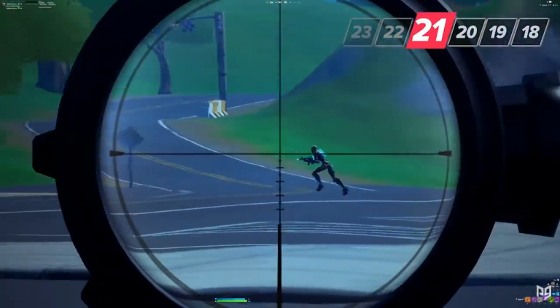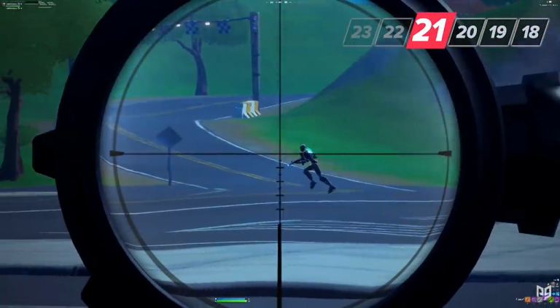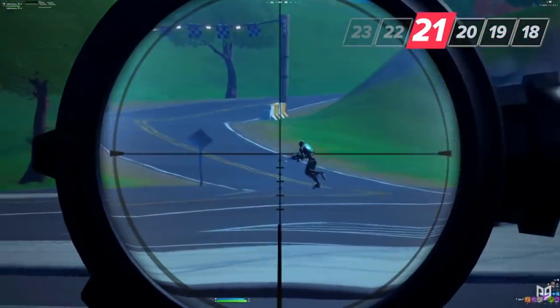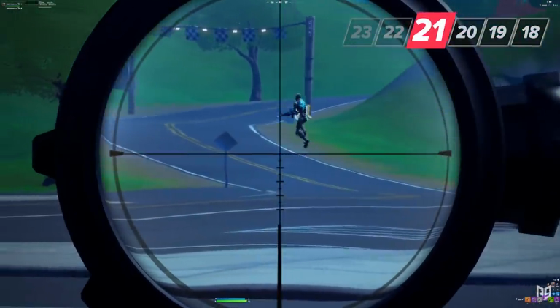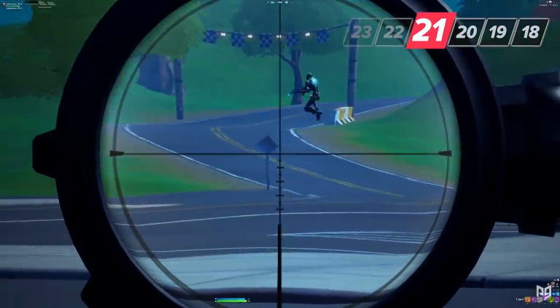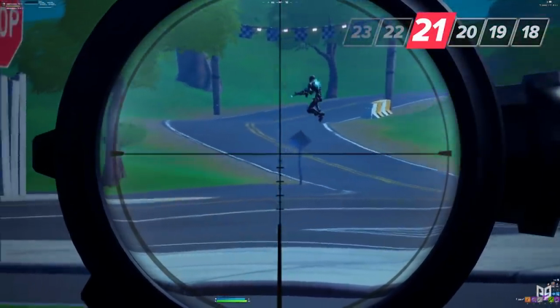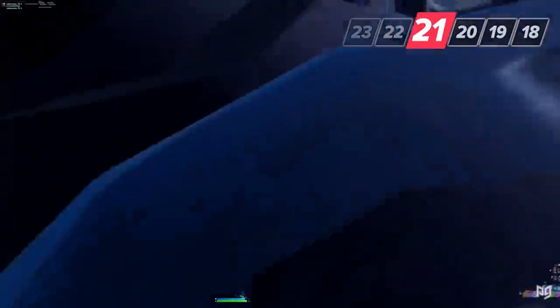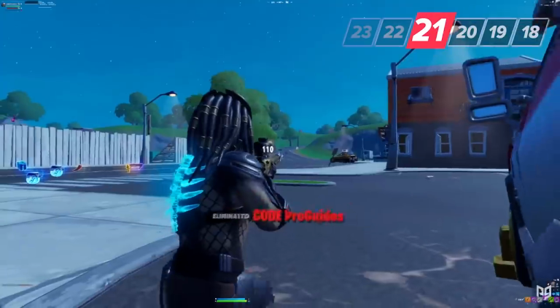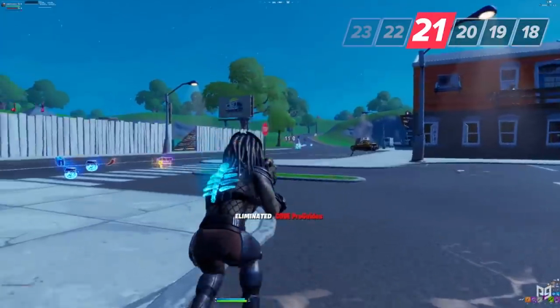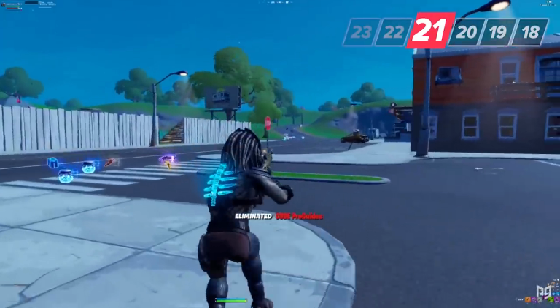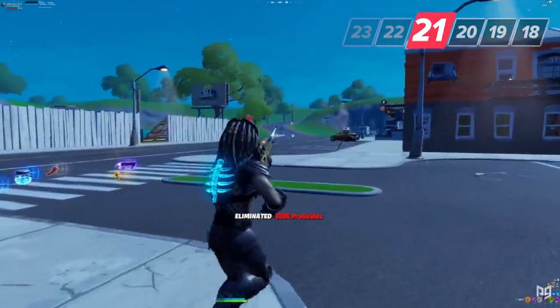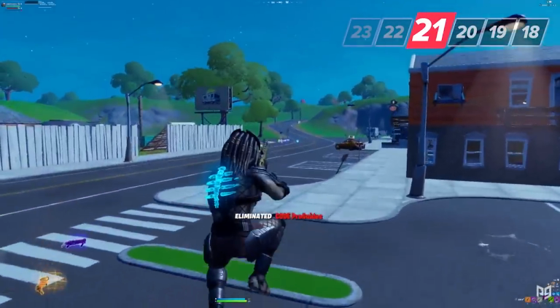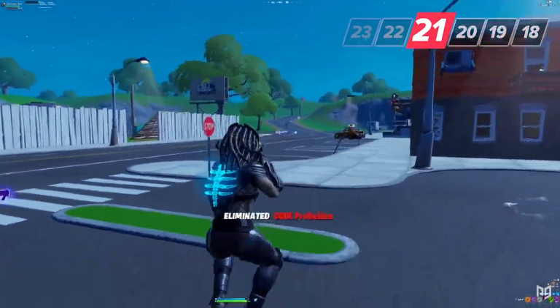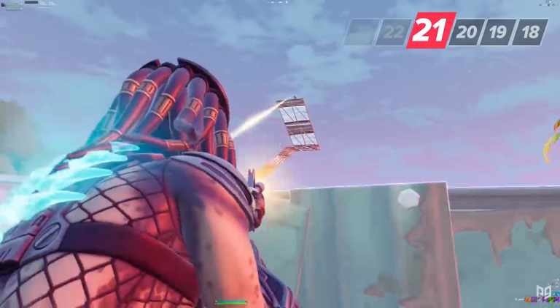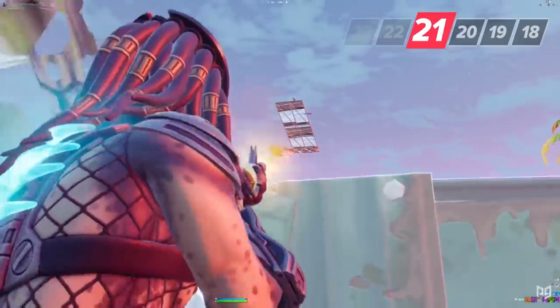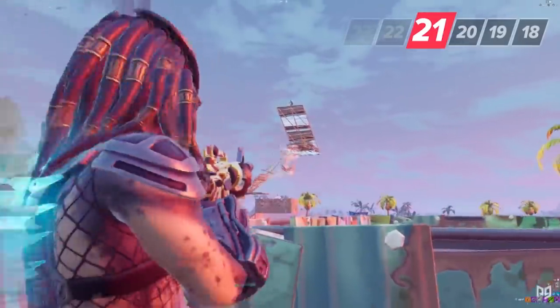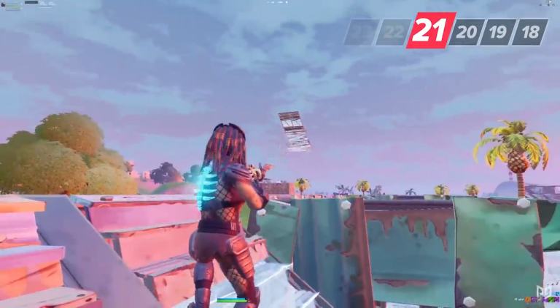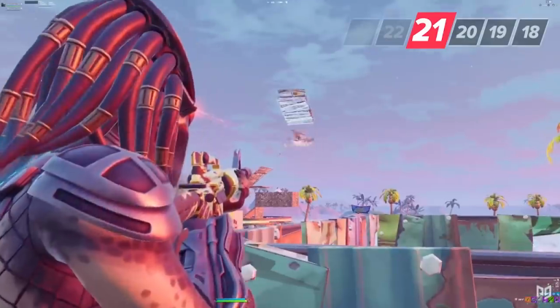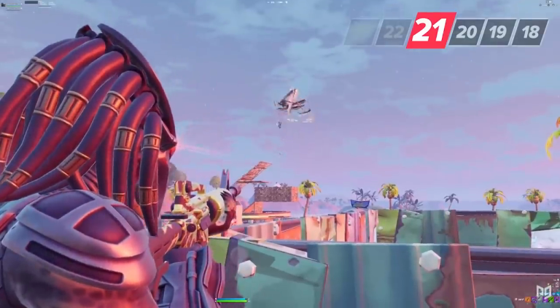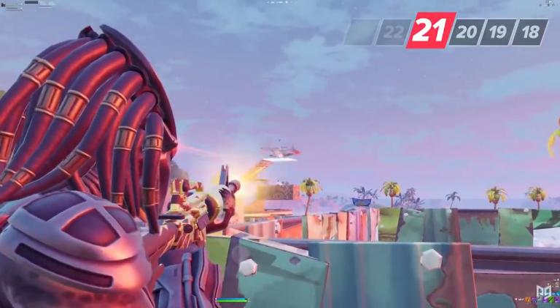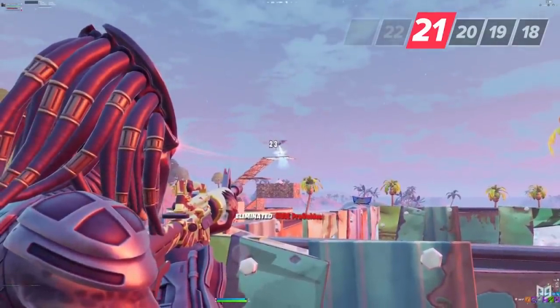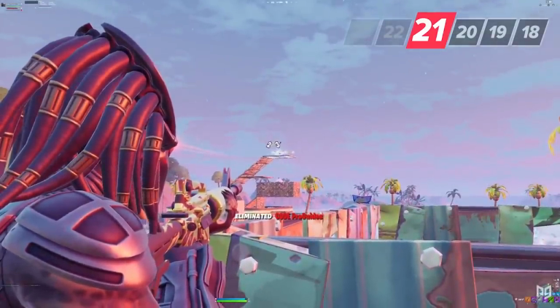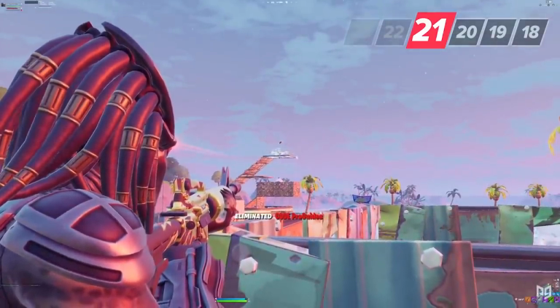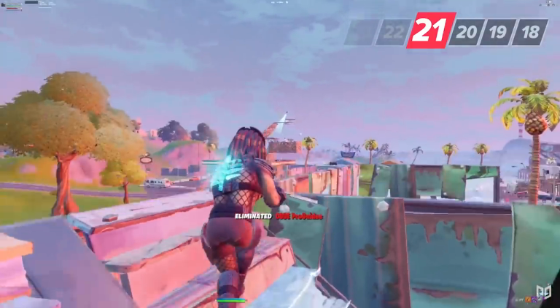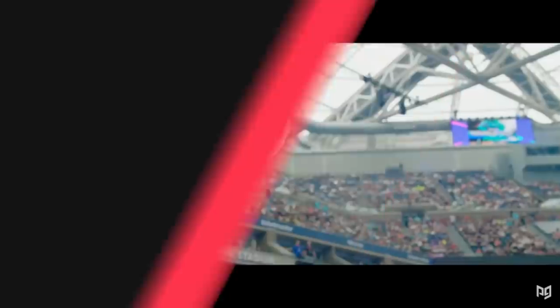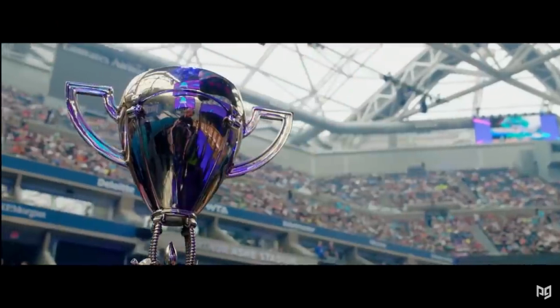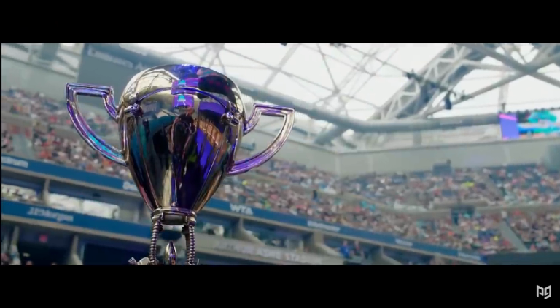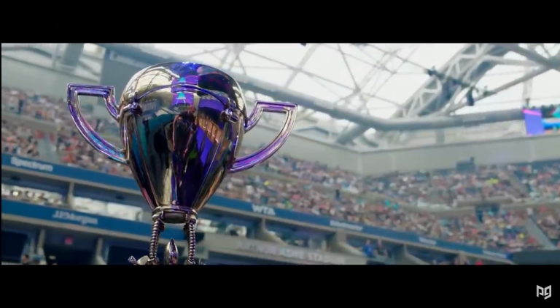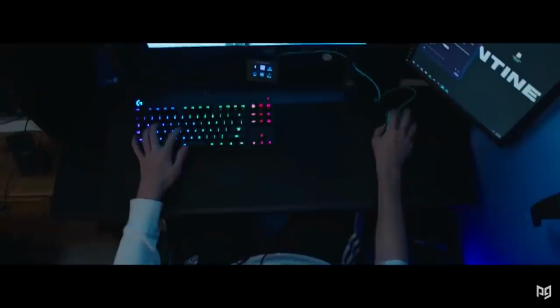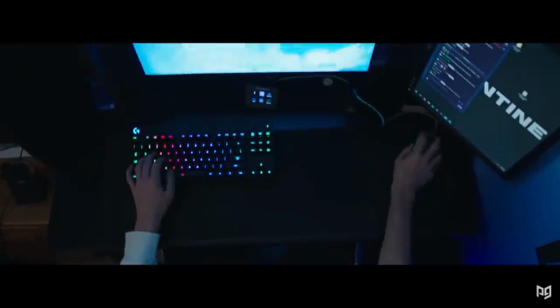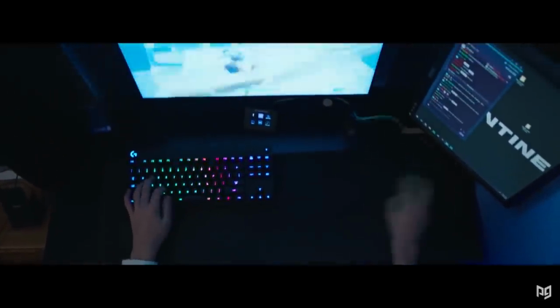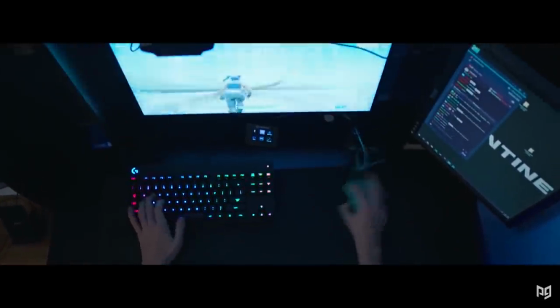One of the easiest ways to land snipes is to wait until your opponent jumps, then use their predictable trajectory to line up a shot. It takes practice — and more practice — but it sure beats missing your shot and giving away your position.